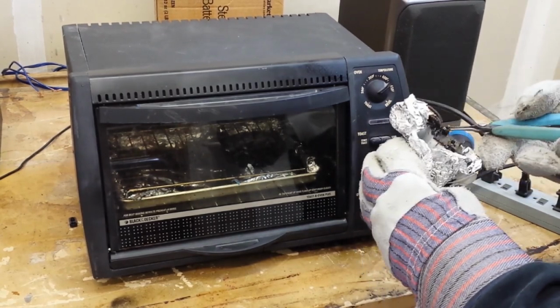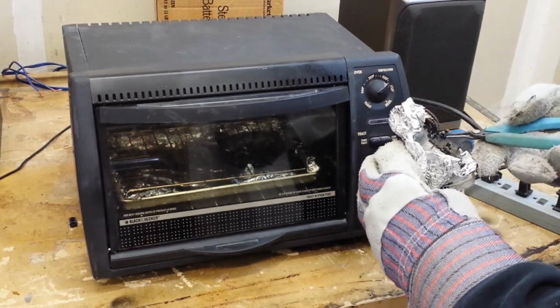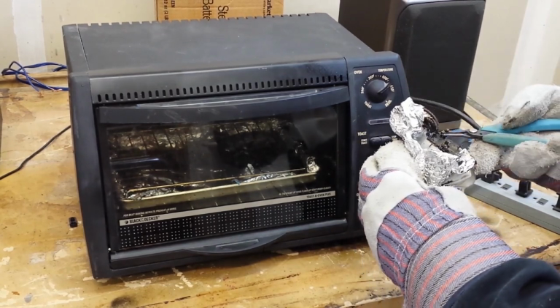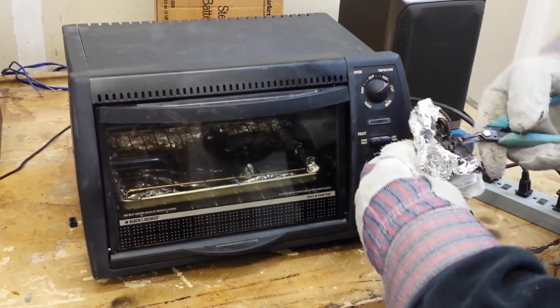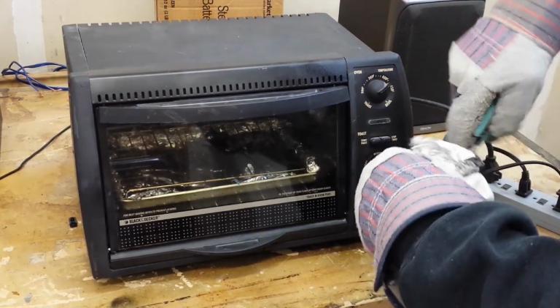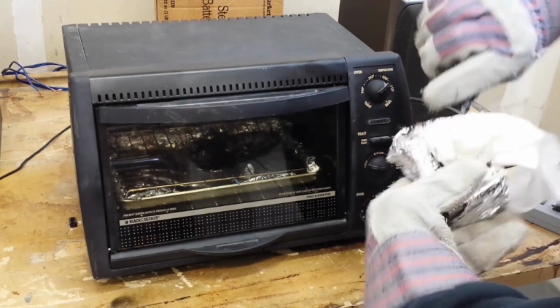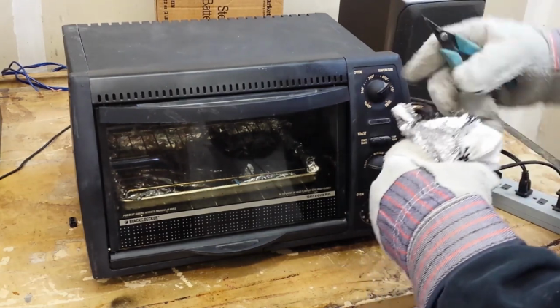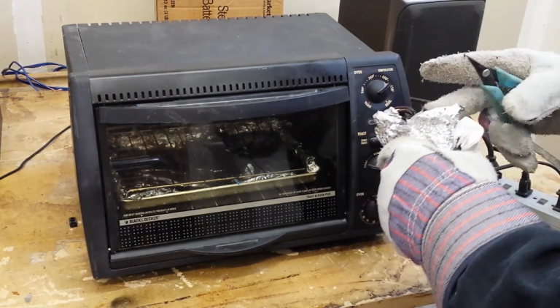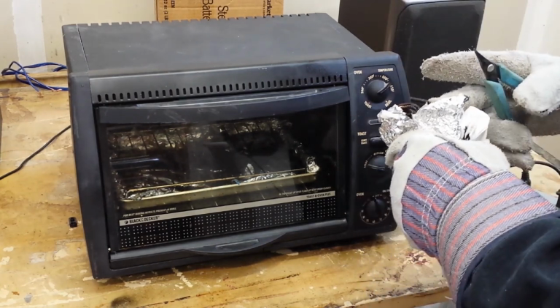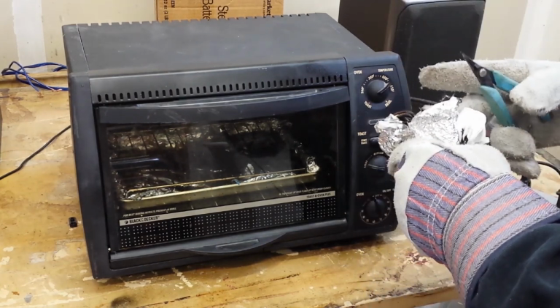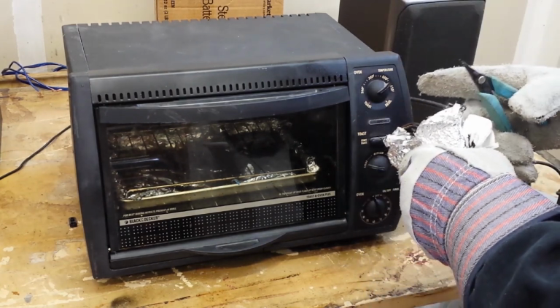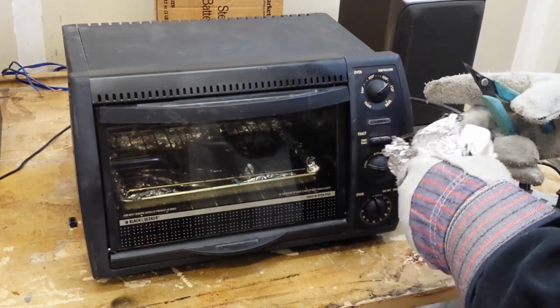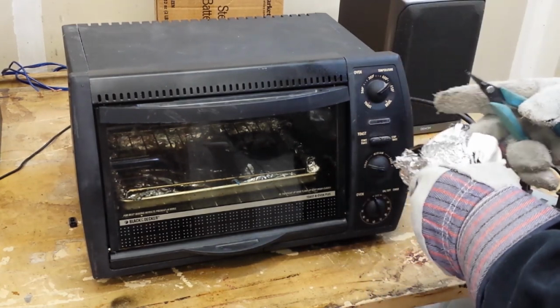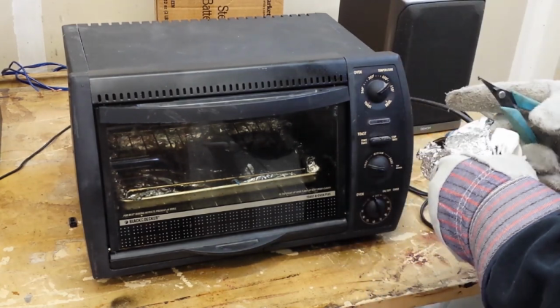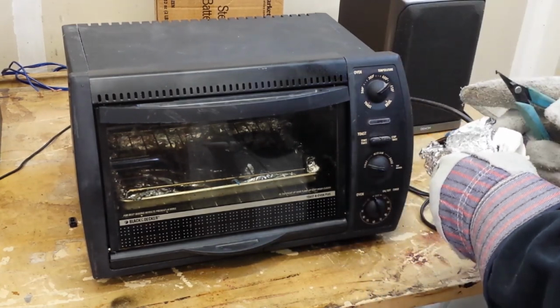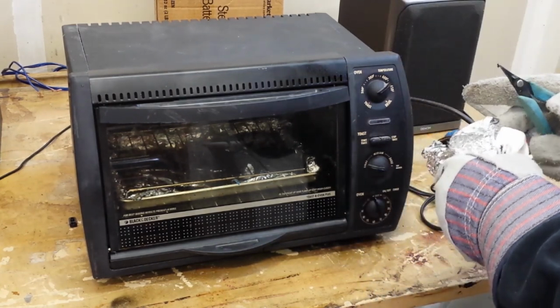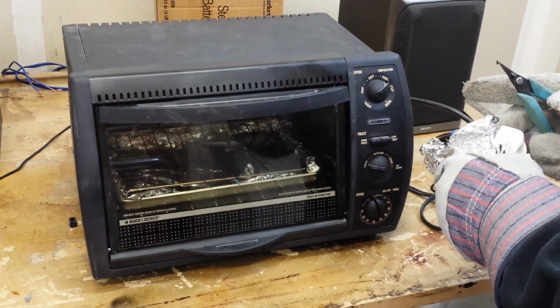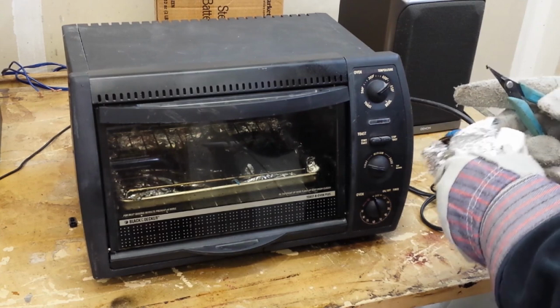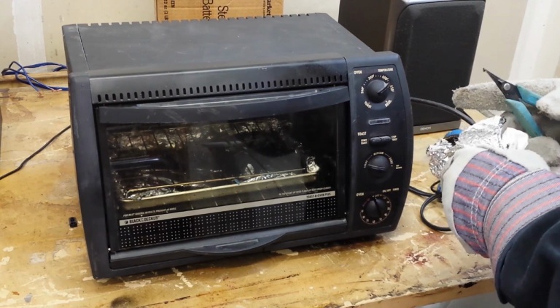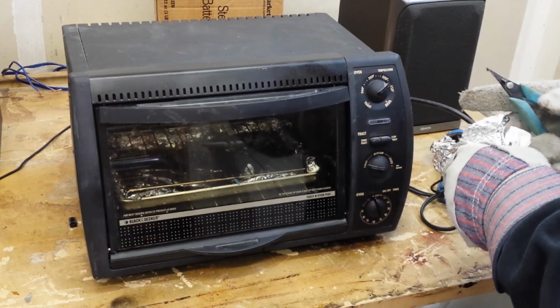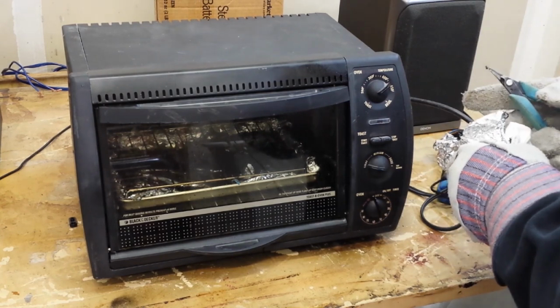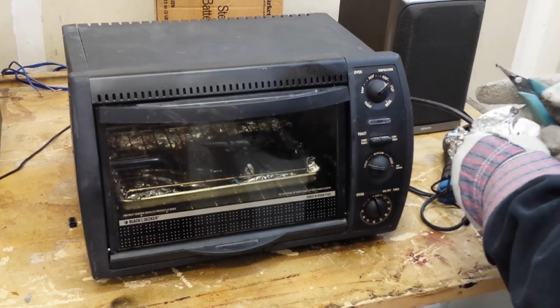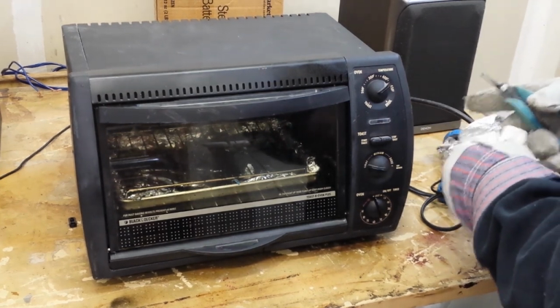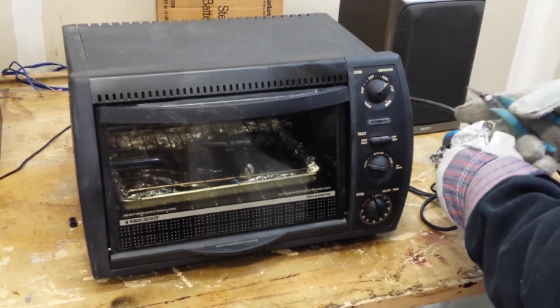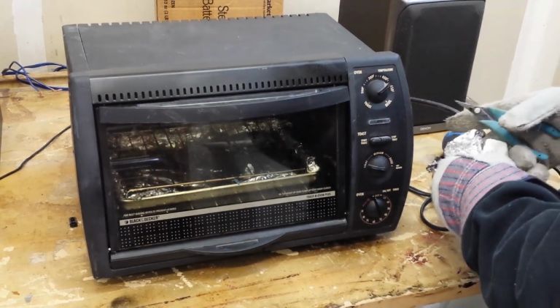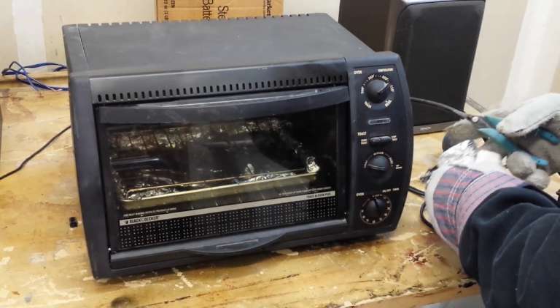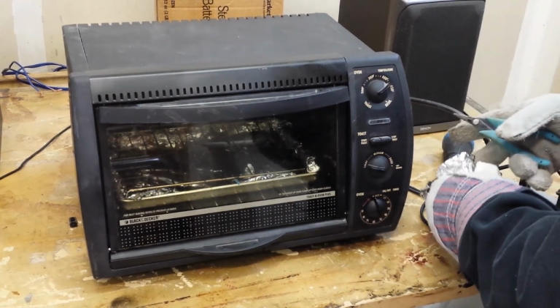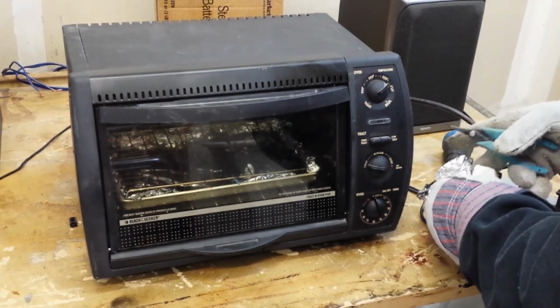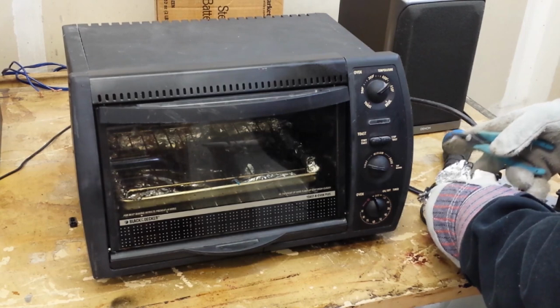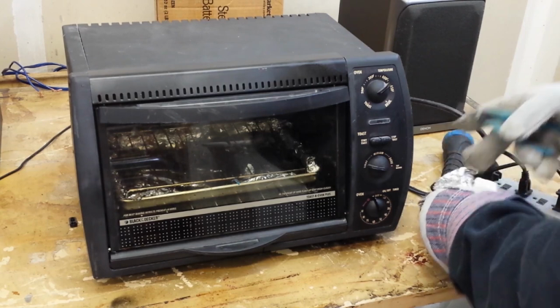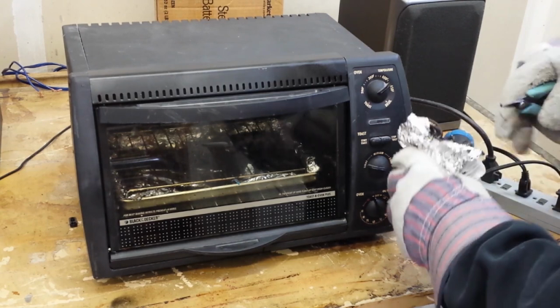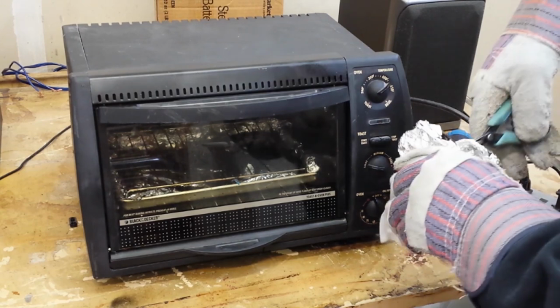I originally left these nuts on here so that they would help clean the threads of the screws when I remove them, but I'm going to have to remove them anyway and just clean the threads manually, because they're going to block me taking this little plate off the bottom. I'm not going to reuse the little plate, but I still don't want to tear it up while I'm removing it. I'm going to get my gloves all filthy — that's all right. It suggests that I've actually done some work if my gloves are dirty.